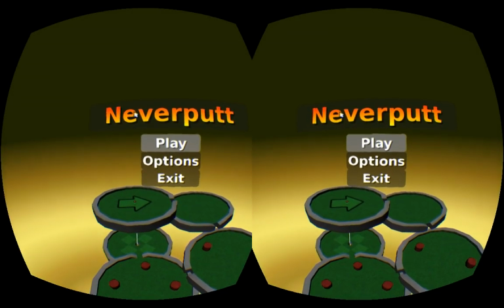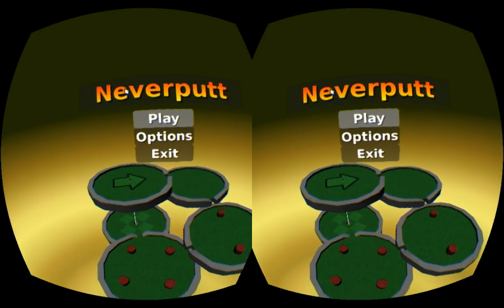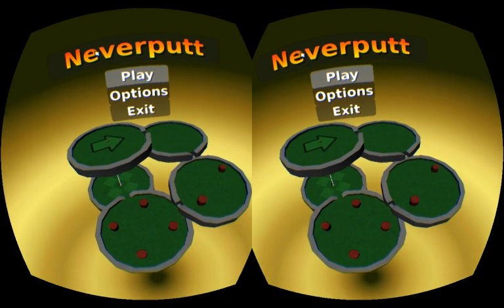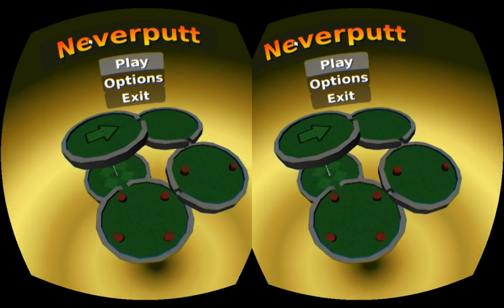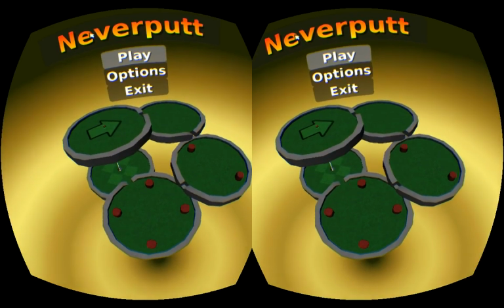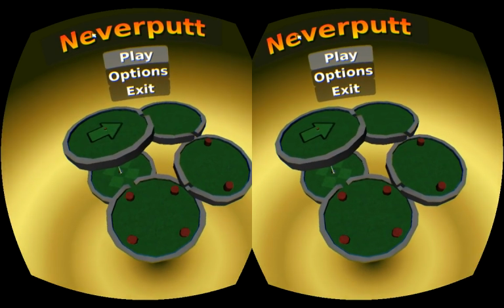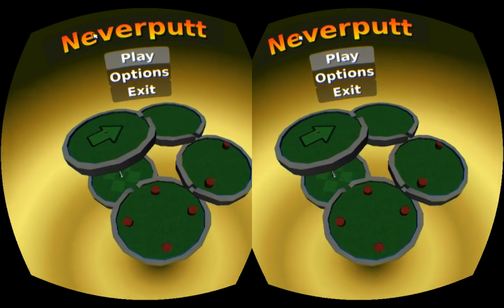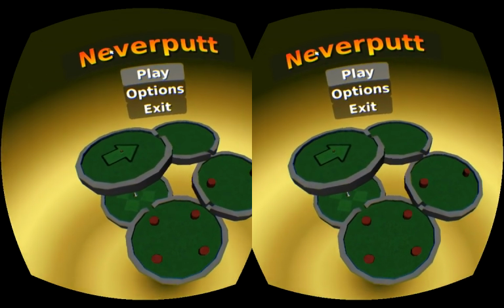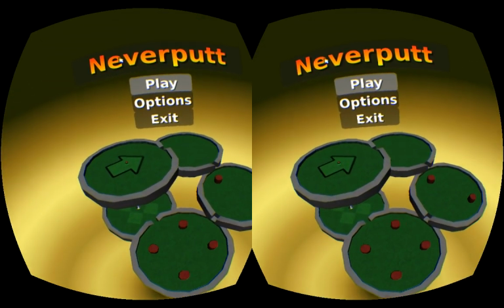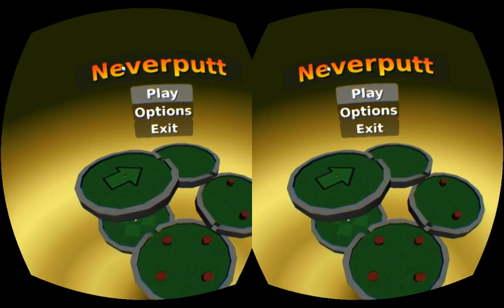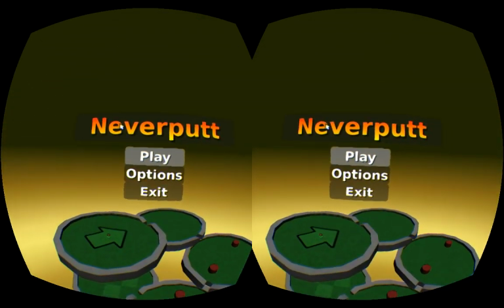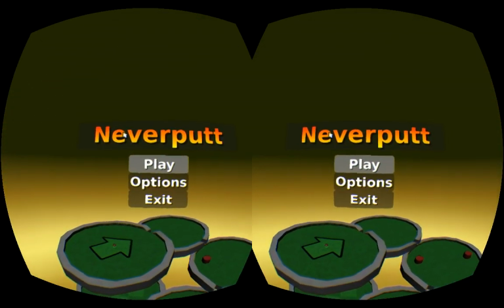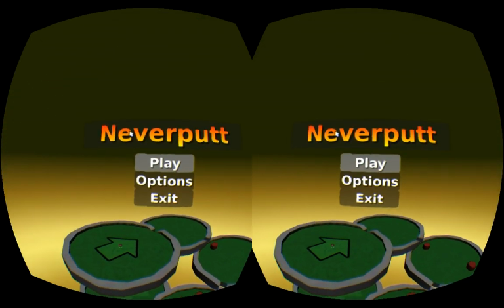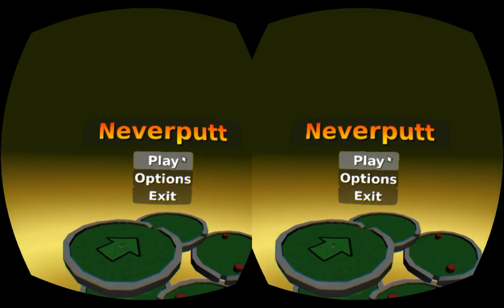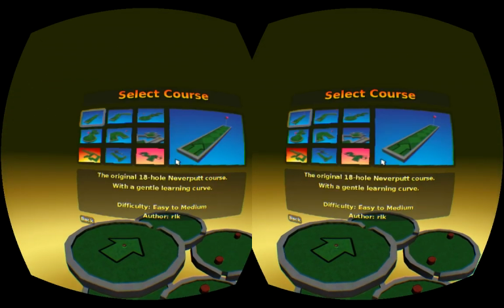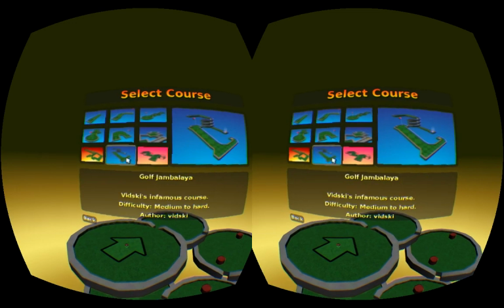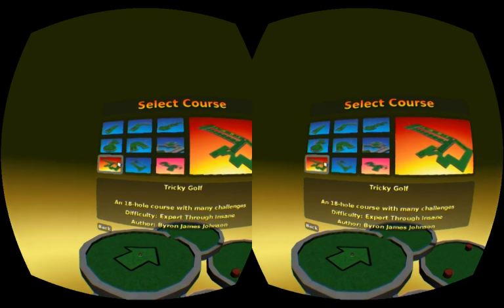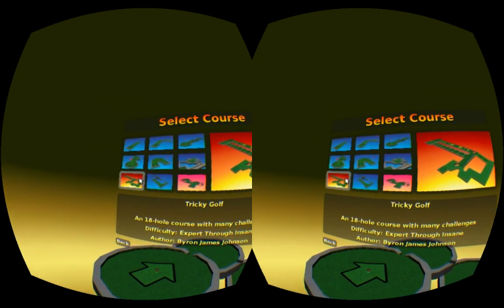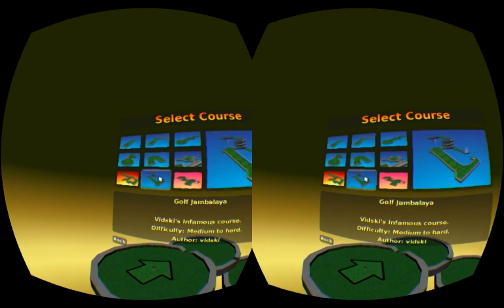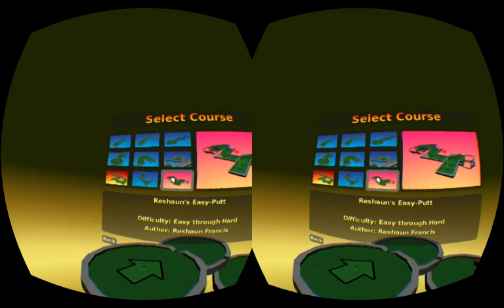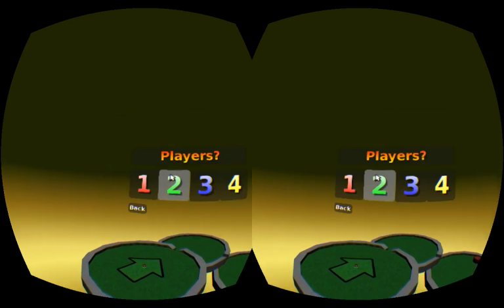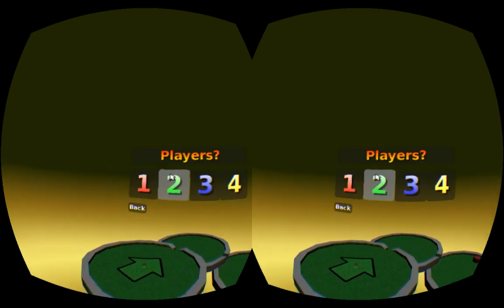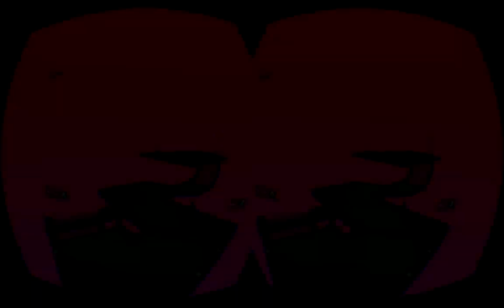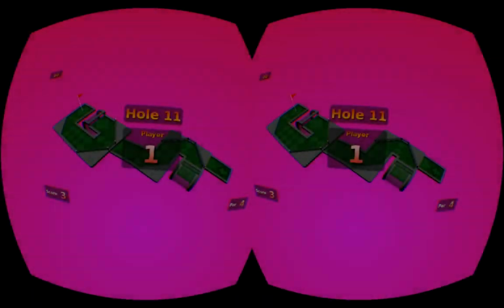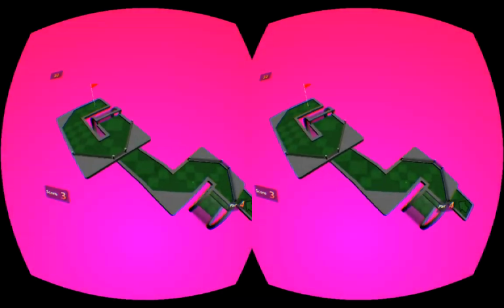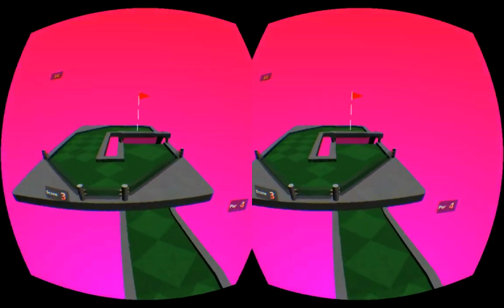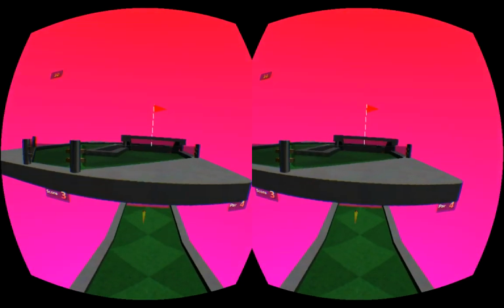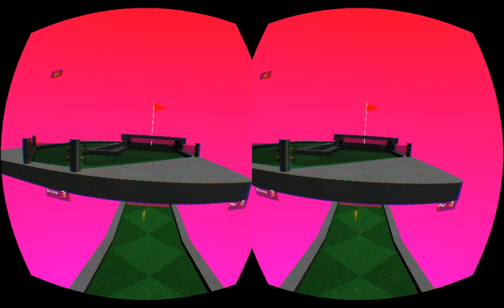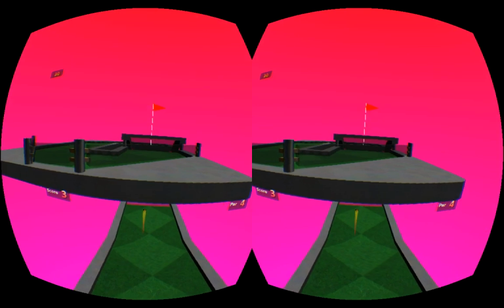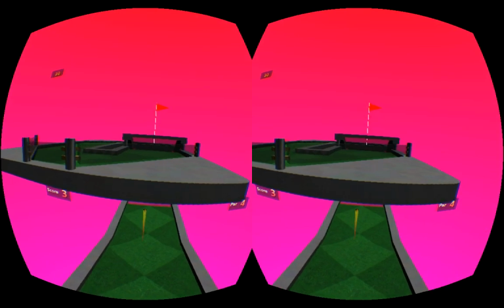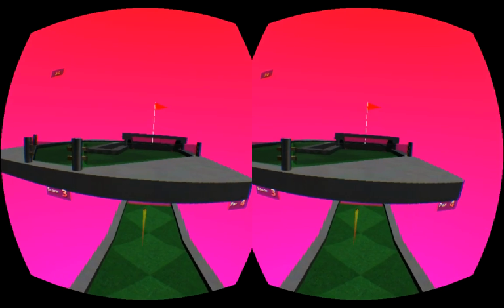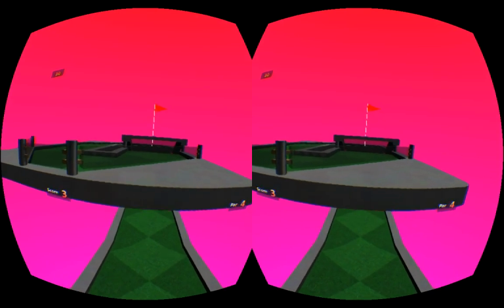Neverball often comes bundled with Neverputt, a hot seat mini-golf game using the same engine. In addition to all of the Neverball engine's improvements, Neverputt has gained two new courses which include some of the first maps with rotational elements.